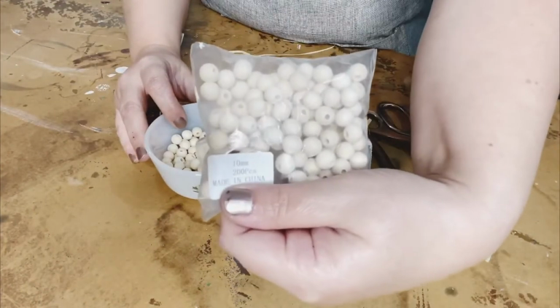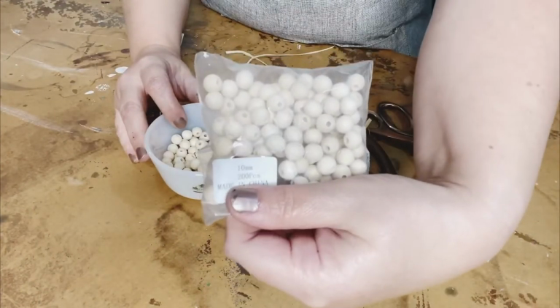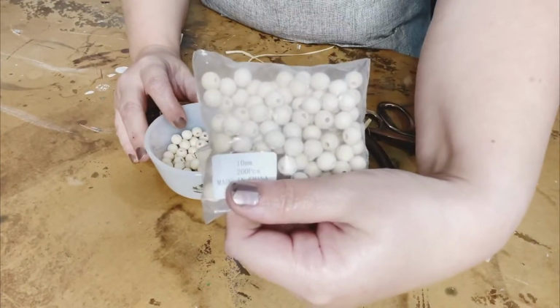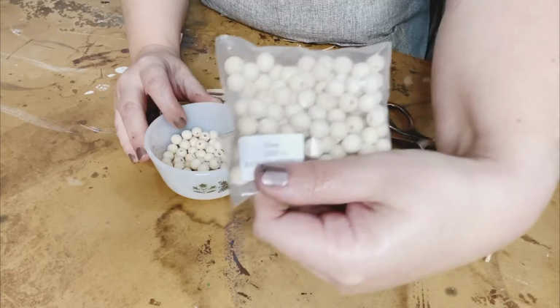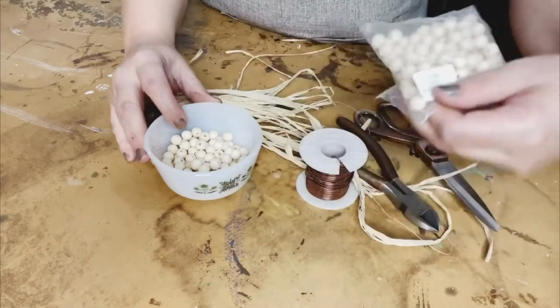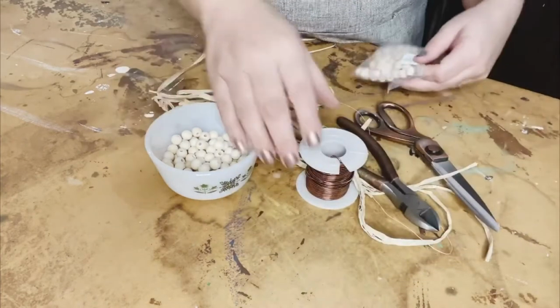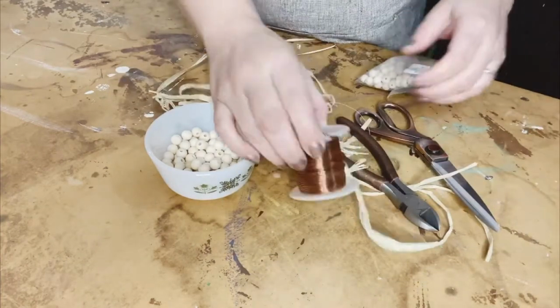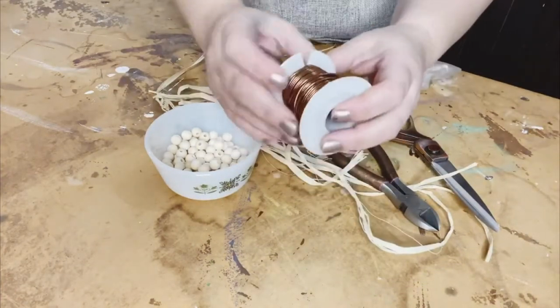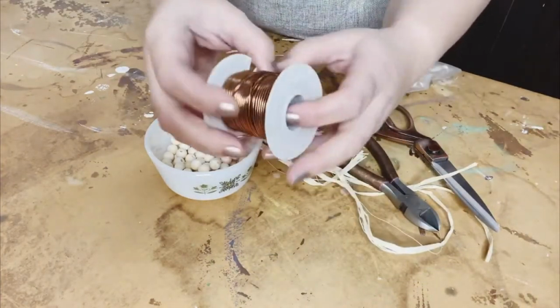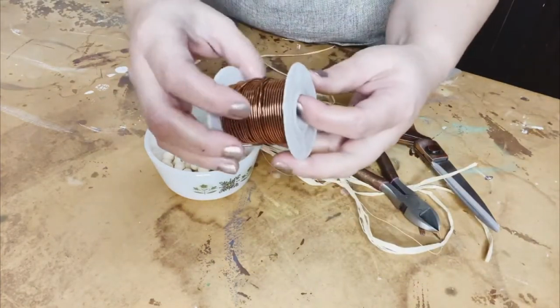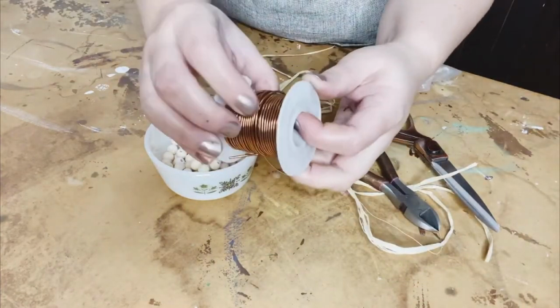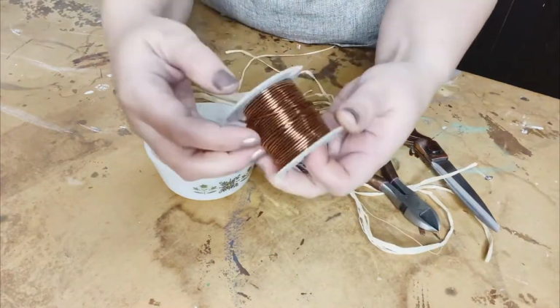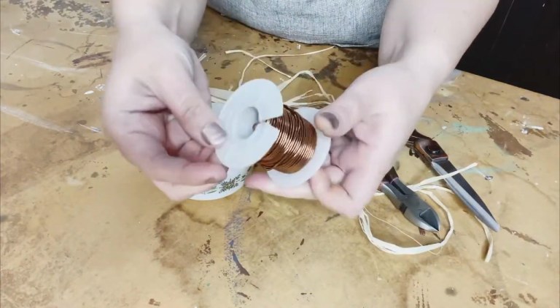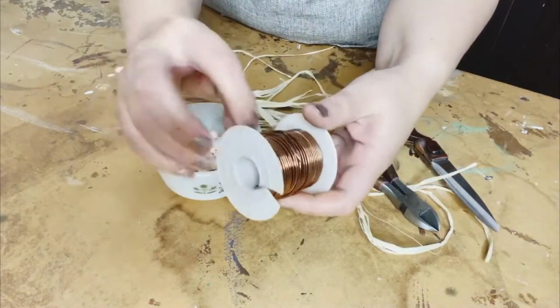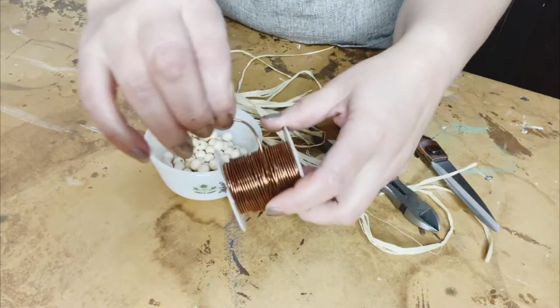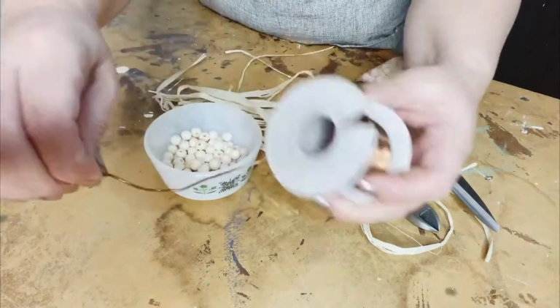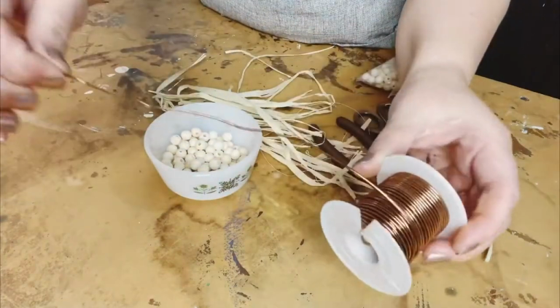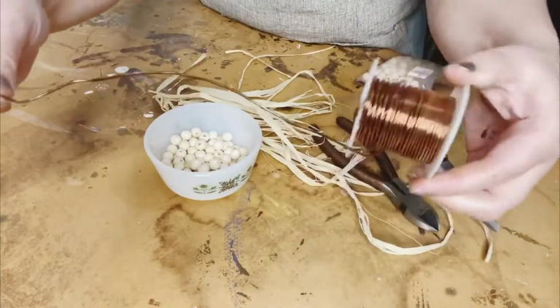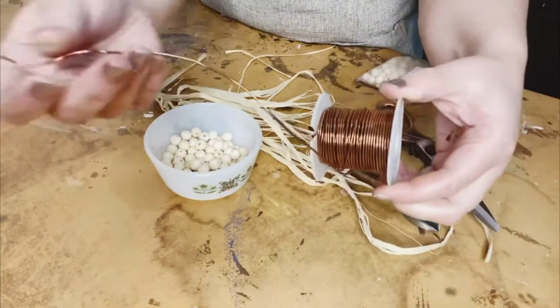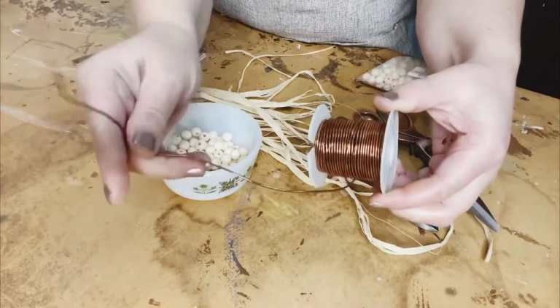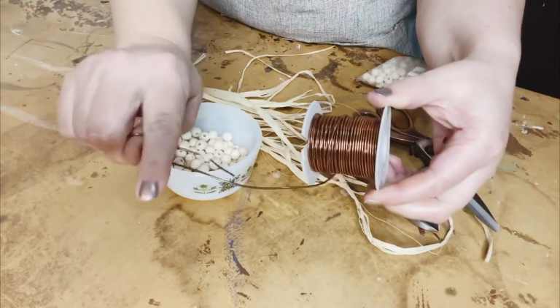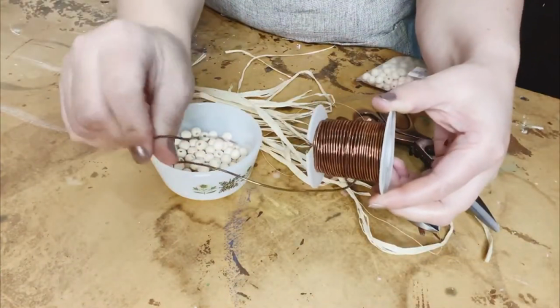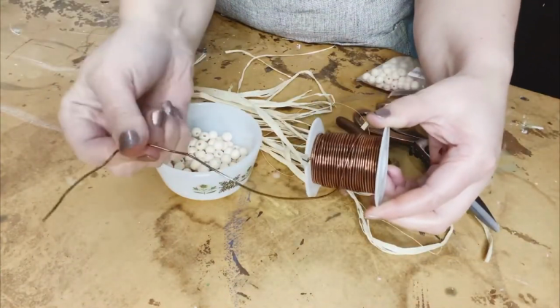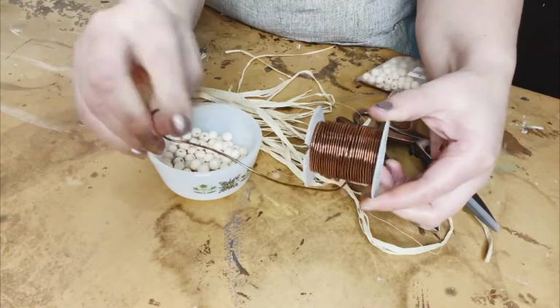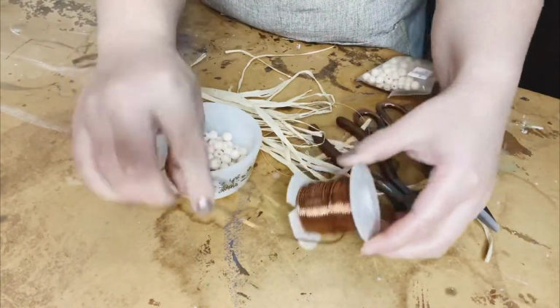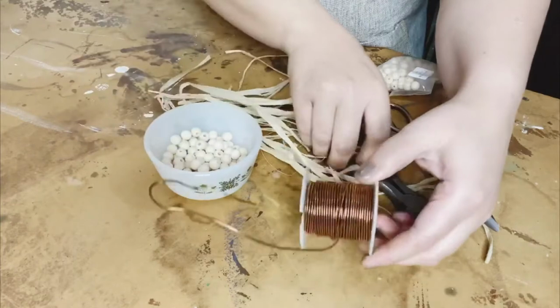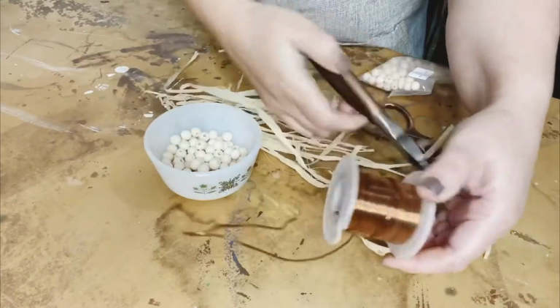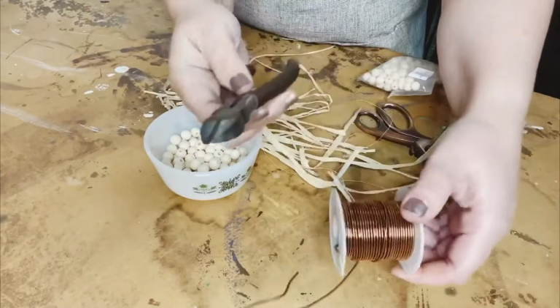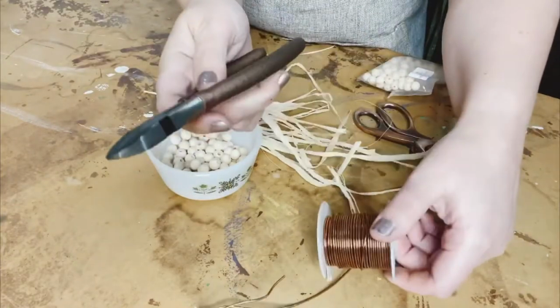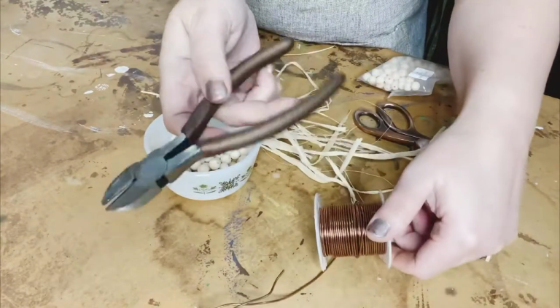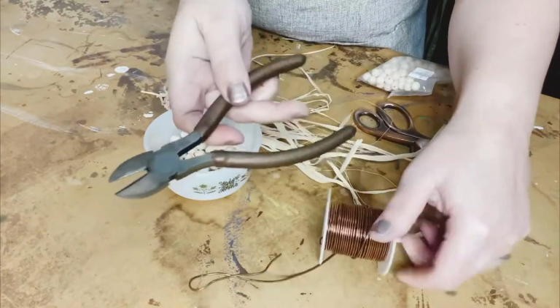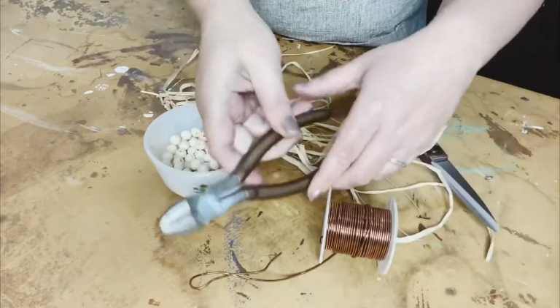I have some wooden beads — they're 10mm sized. I have some copper wiring, which you could probably find in the jewelry section. It's pretty pliable and pretty easy to work with. That's very important — just that it fits through the hole of the wooden bead that you choose.